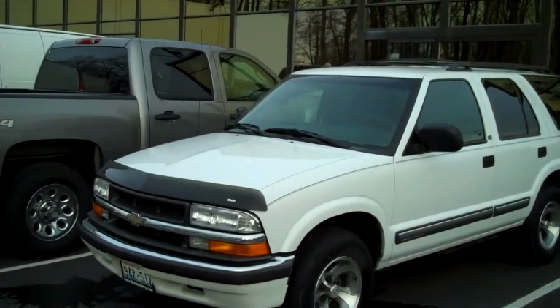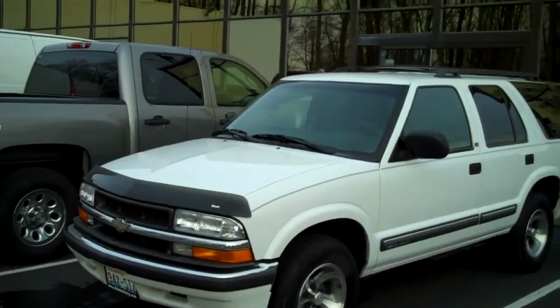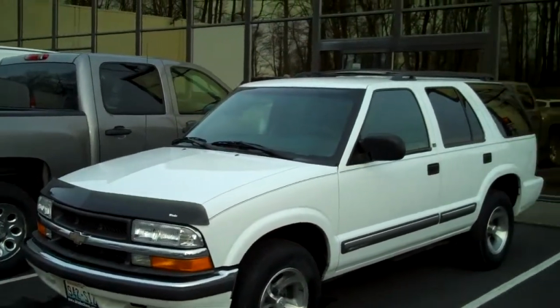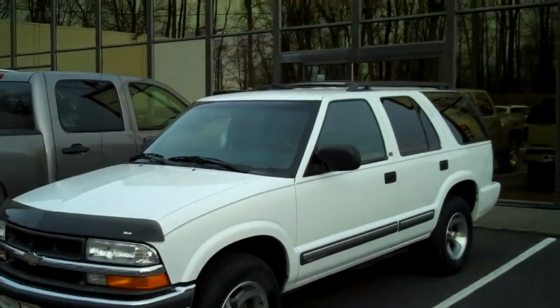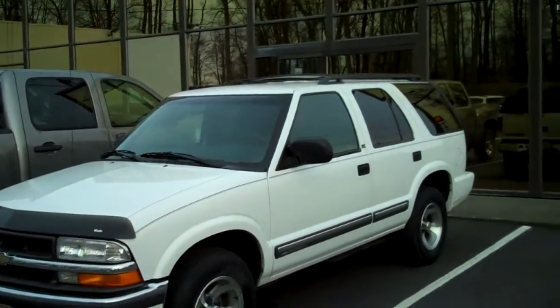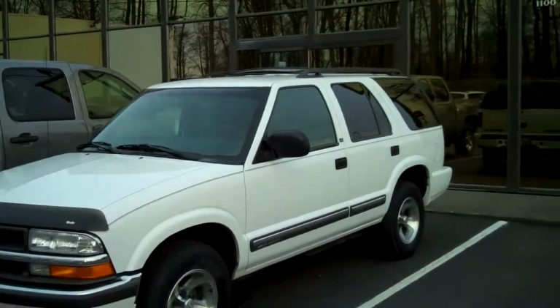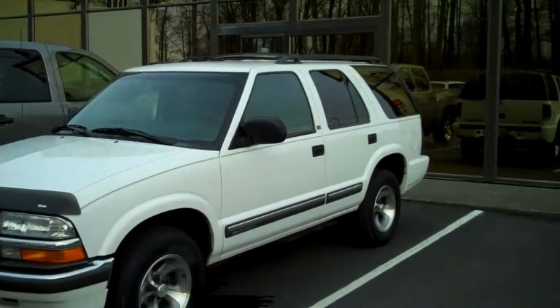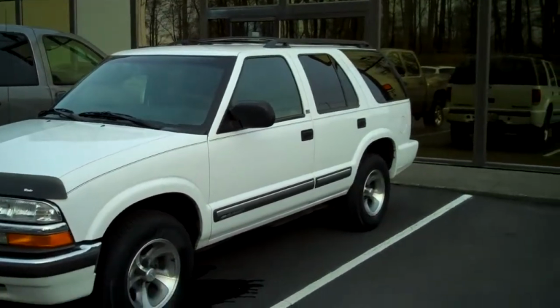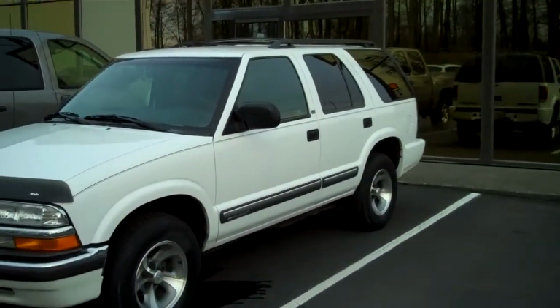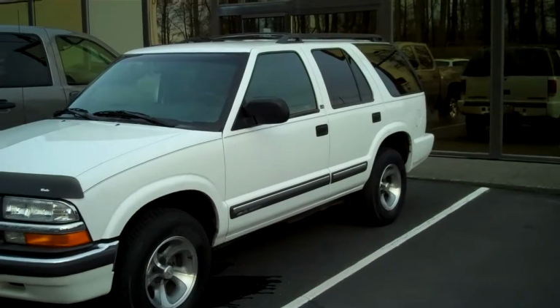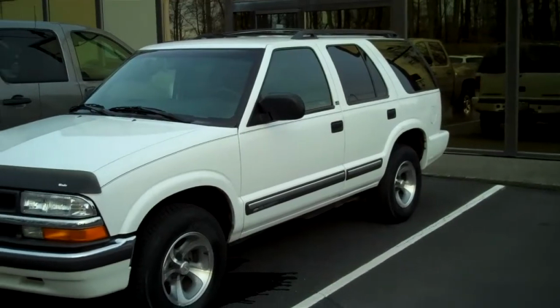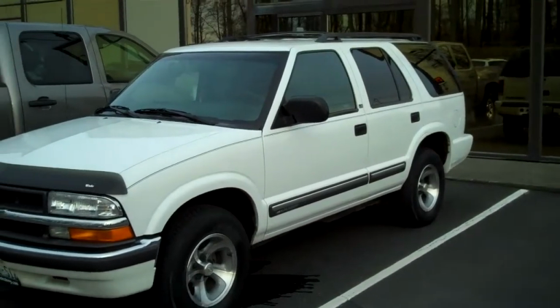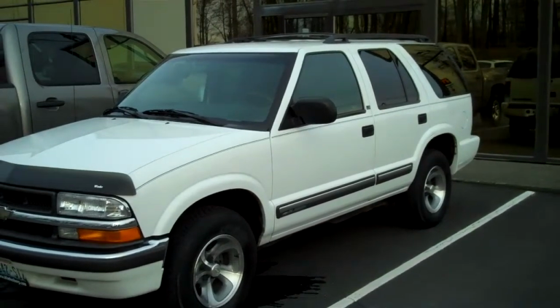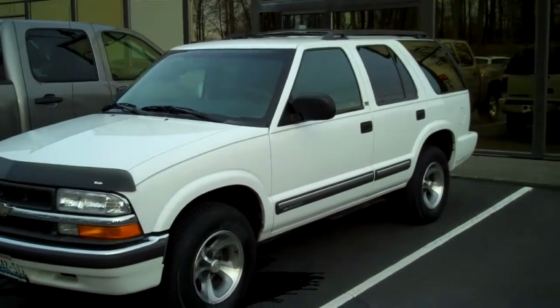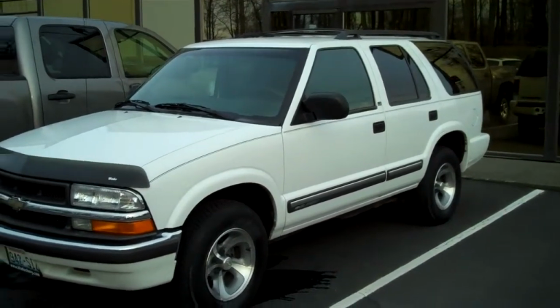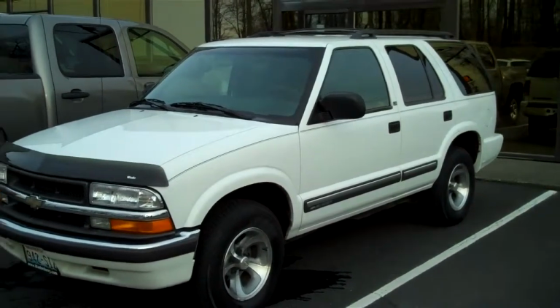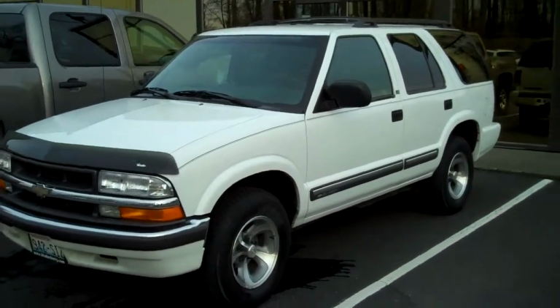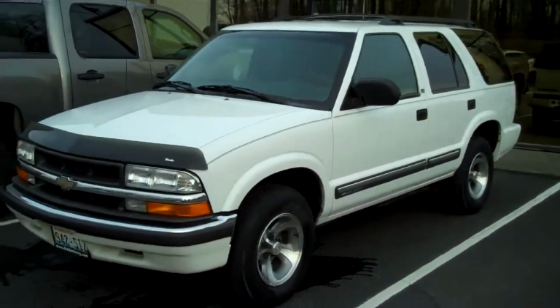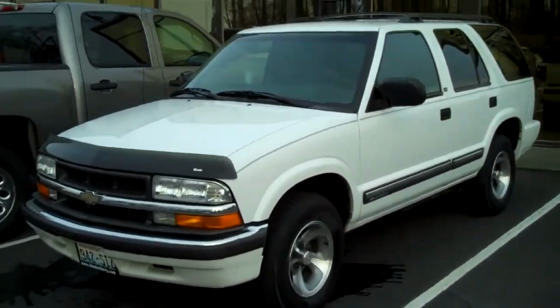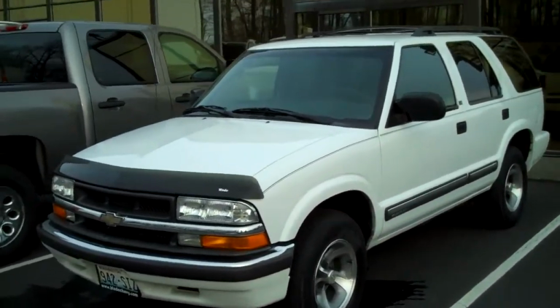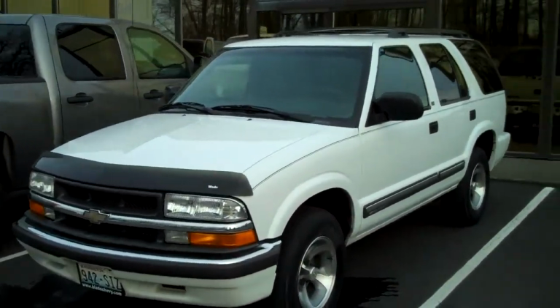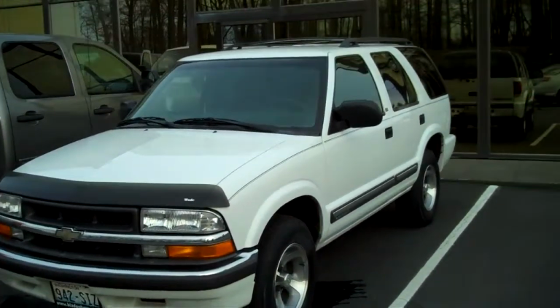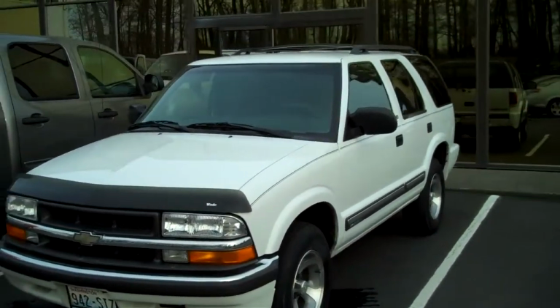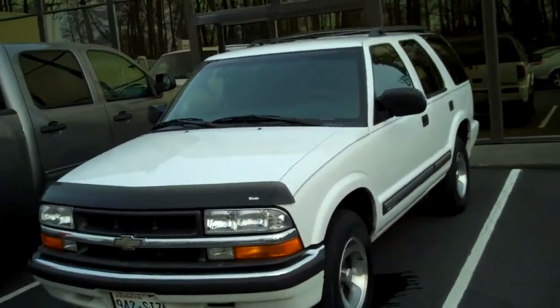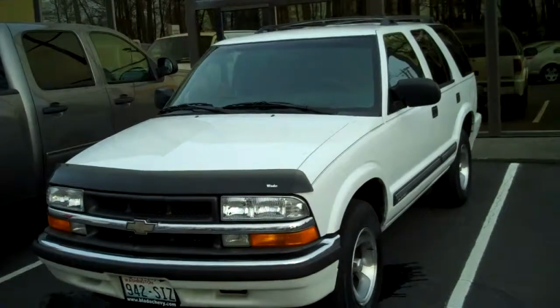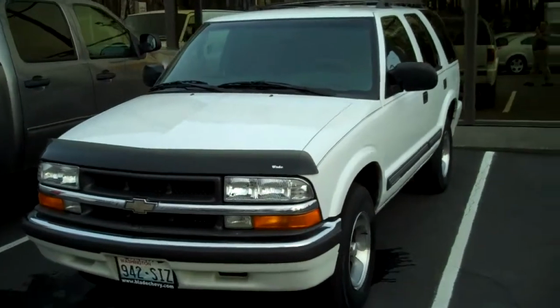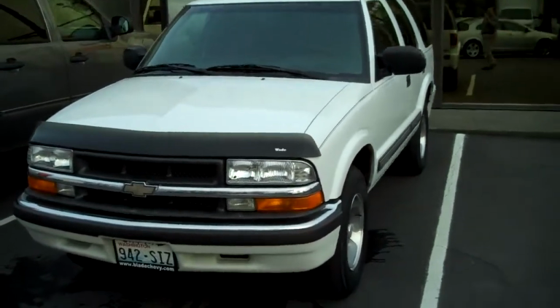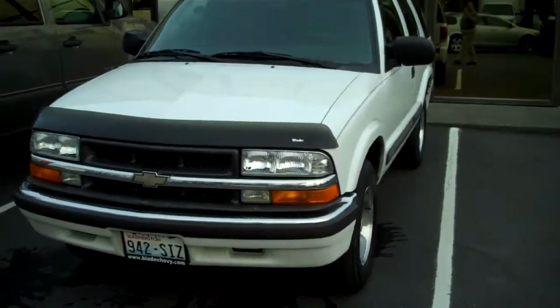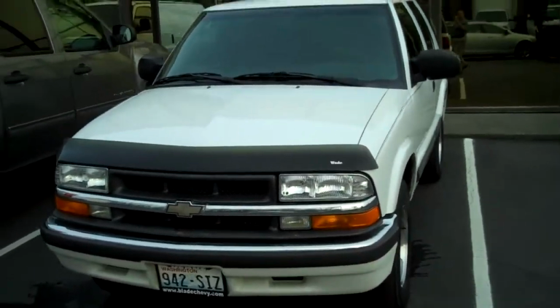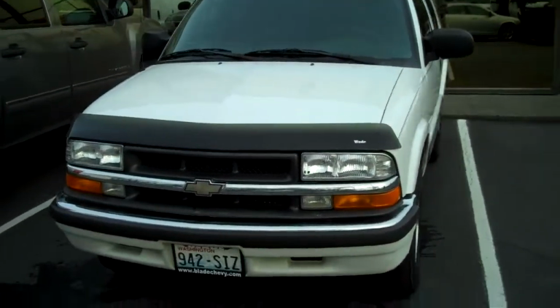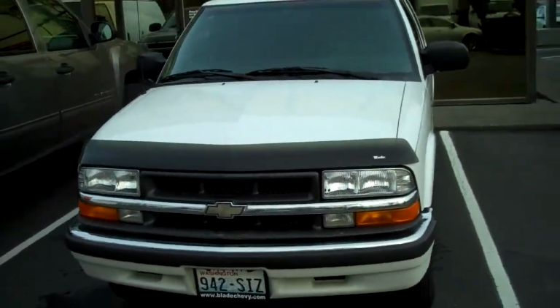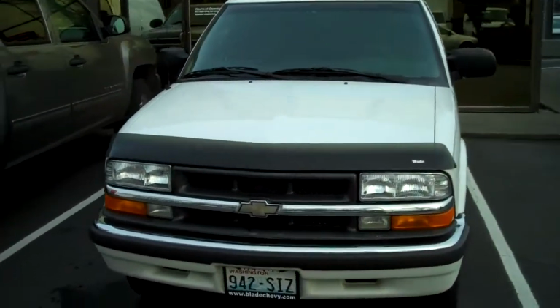Kevin just had this washed up. He's a fan of this, just like I am — we both own one. Mine's got 138,000 miles. Absolutely love my little Blazer.